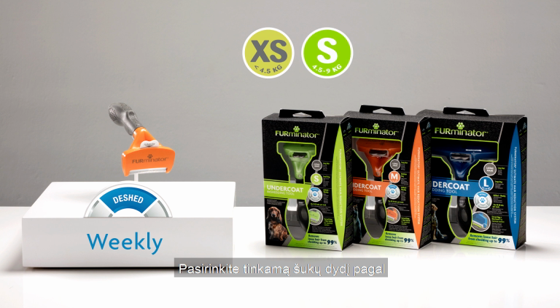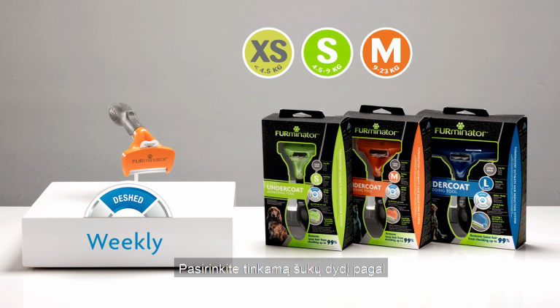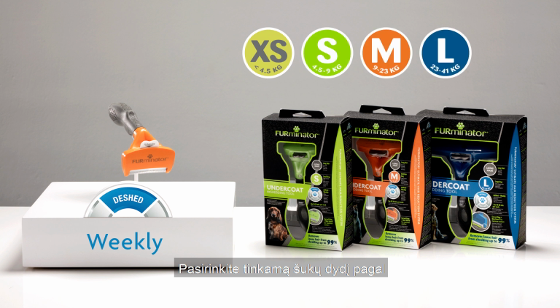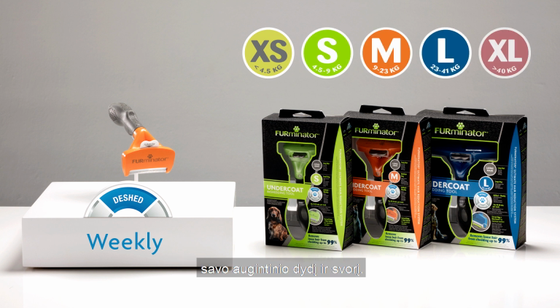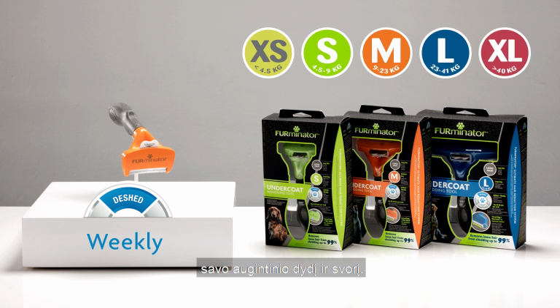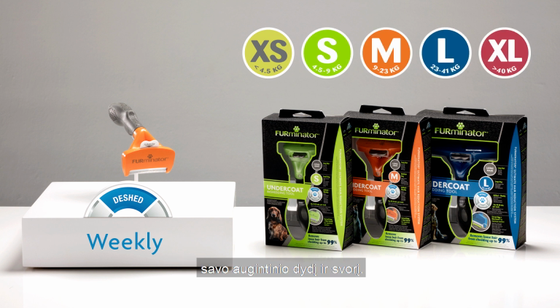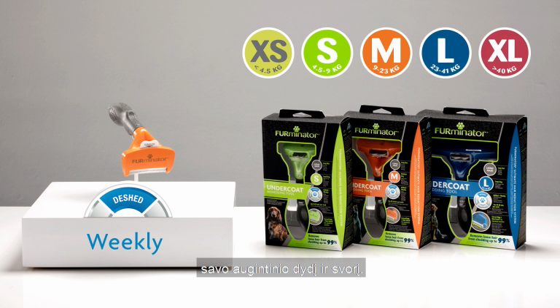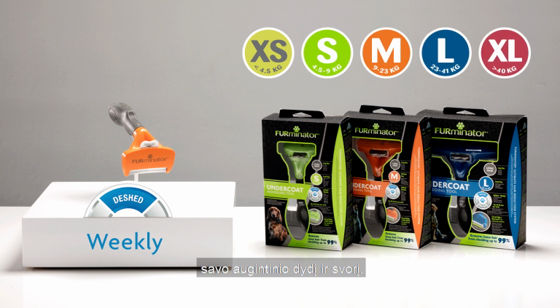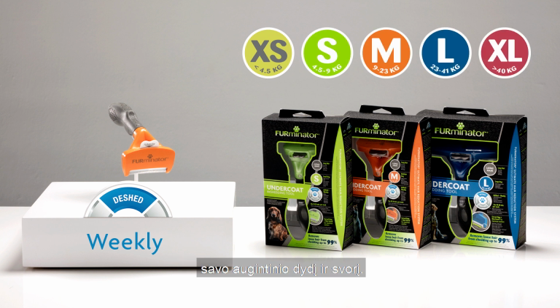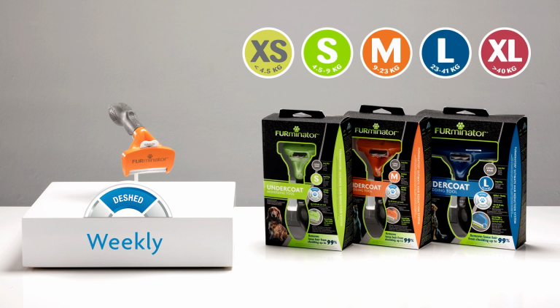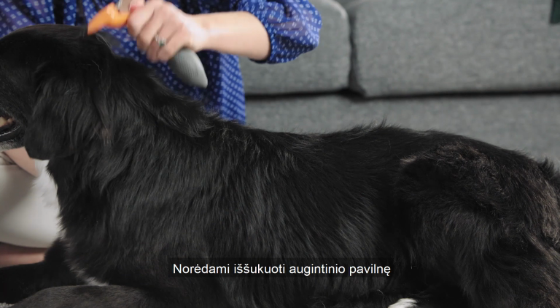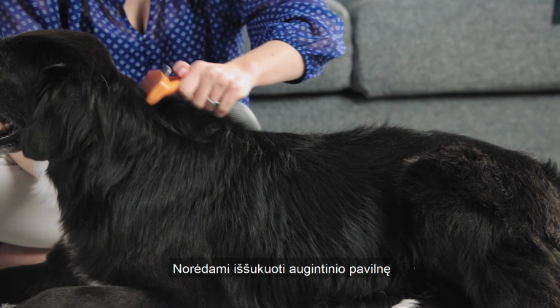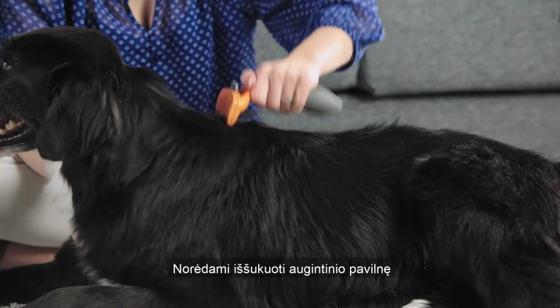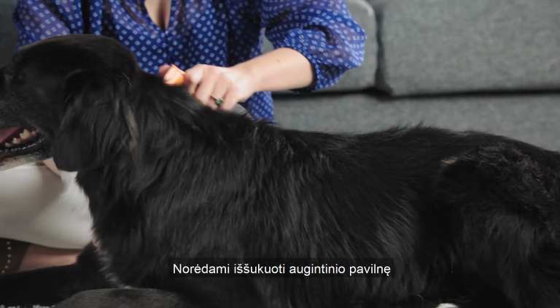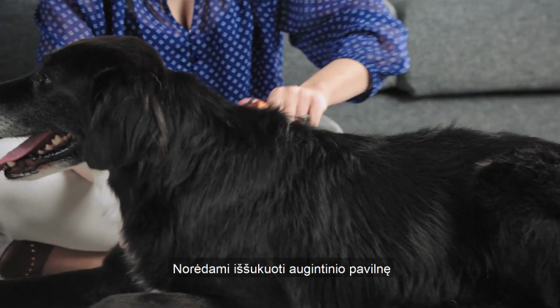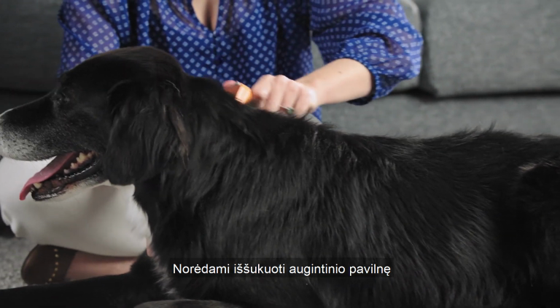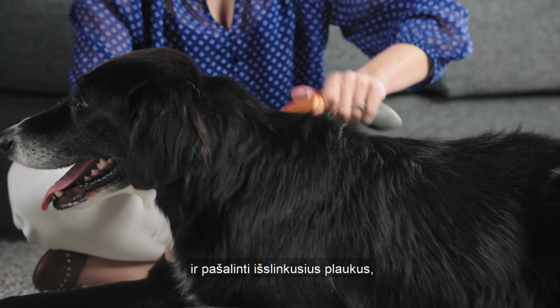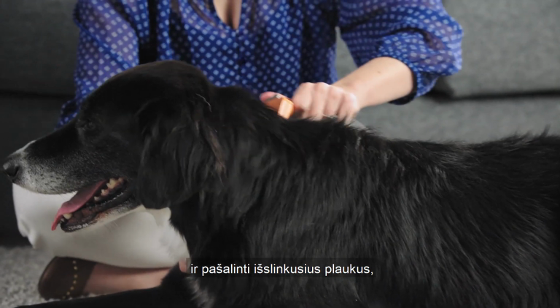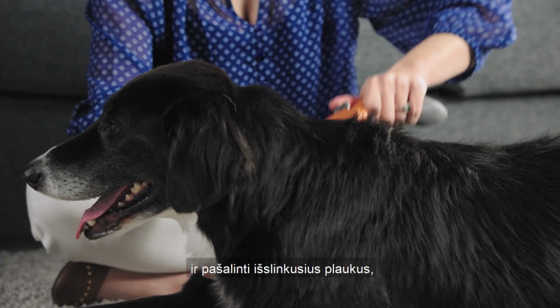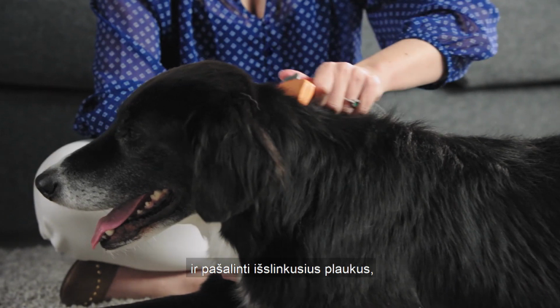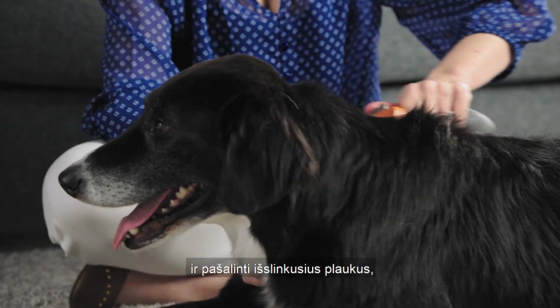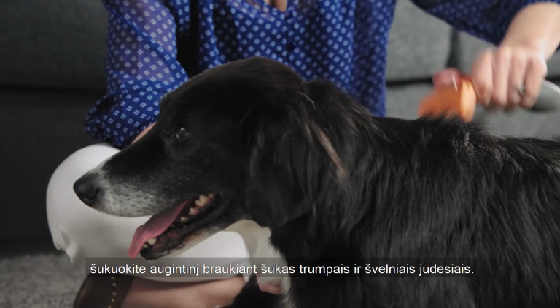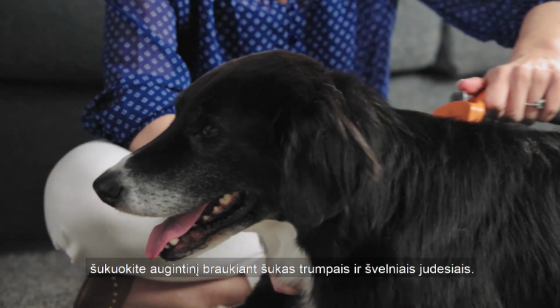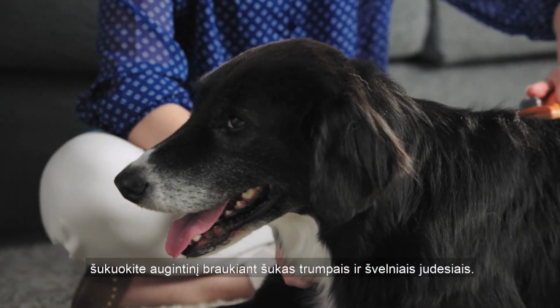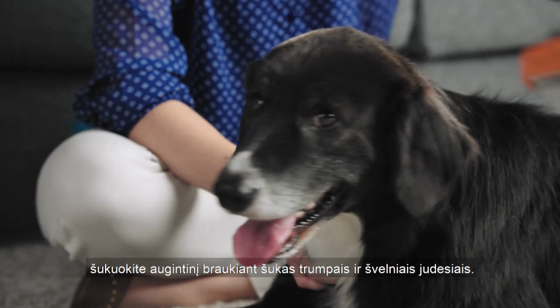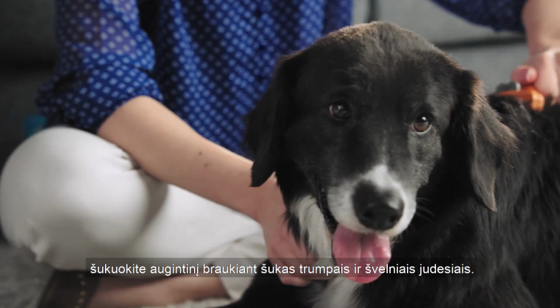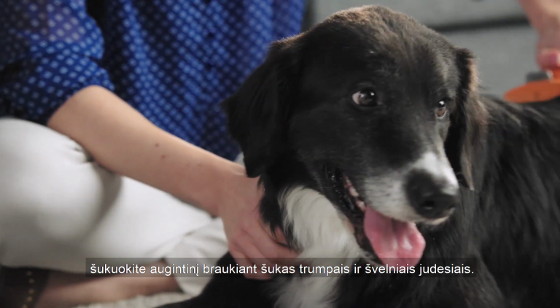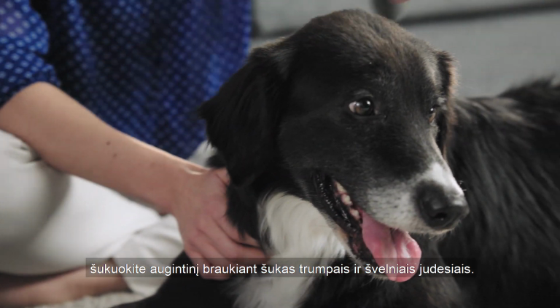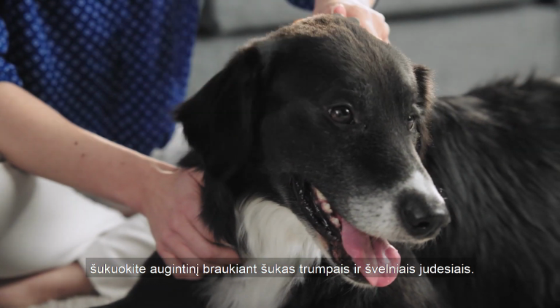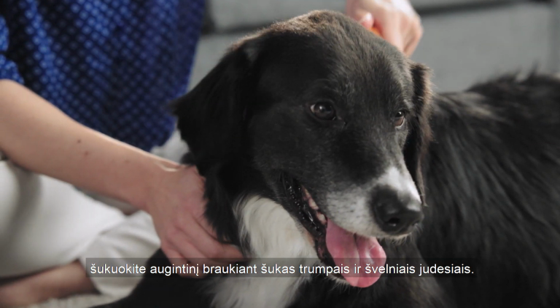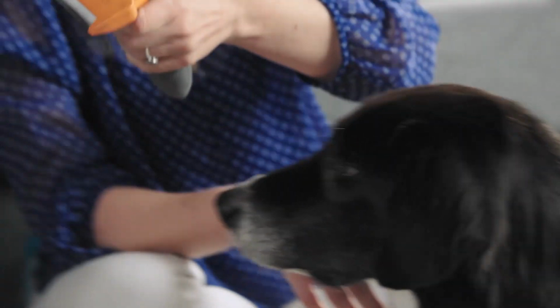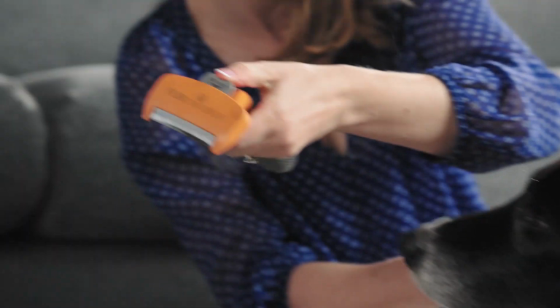To de-shed your pet, choose the right de-shedding tool to match your dog's body size and hair length. With short, gentle strokes, use the tool to reach deep under the pet's top coat to remove the loose undercoat. This is where all the stubborn shedding comes from.